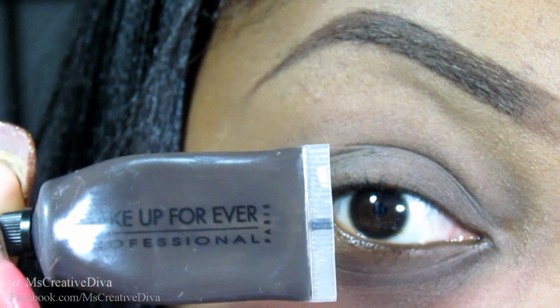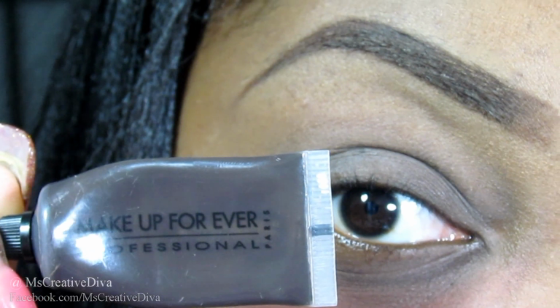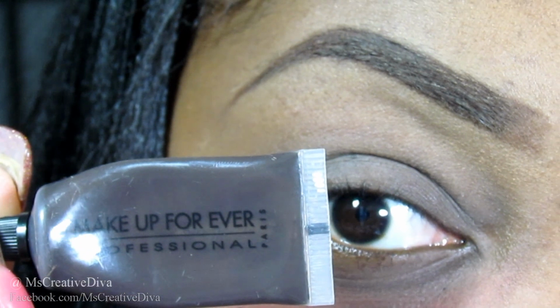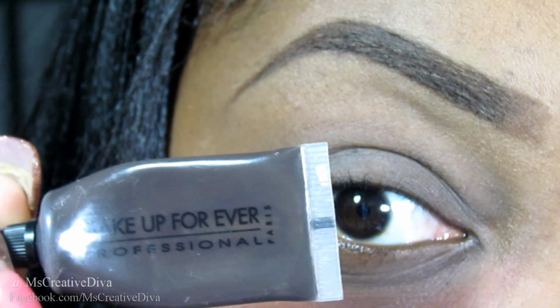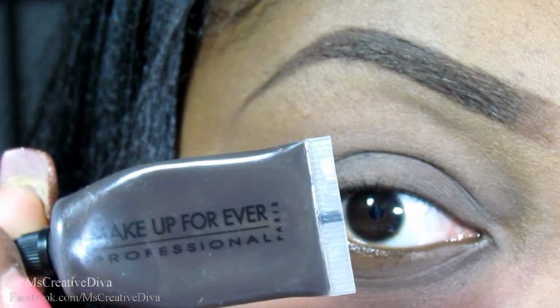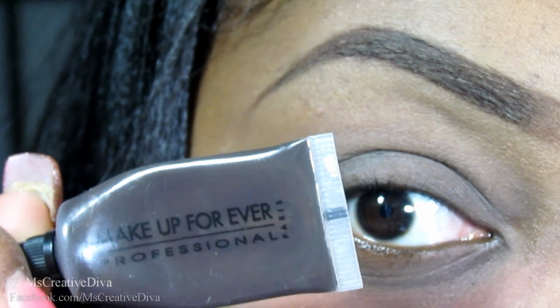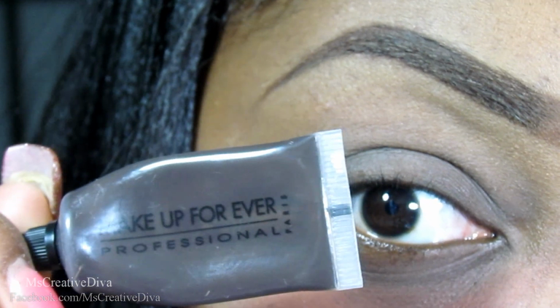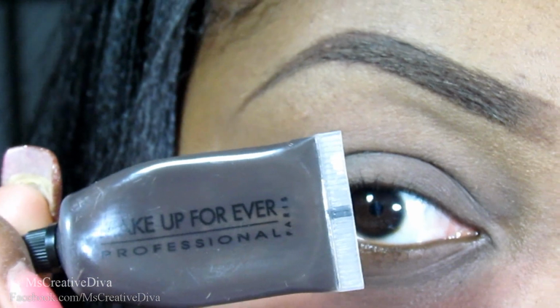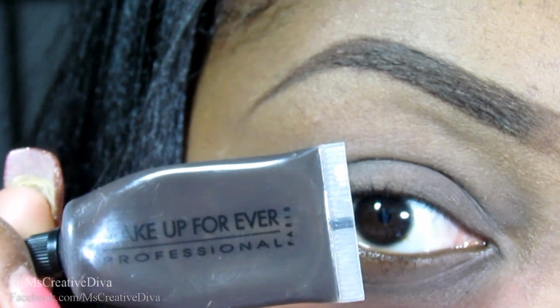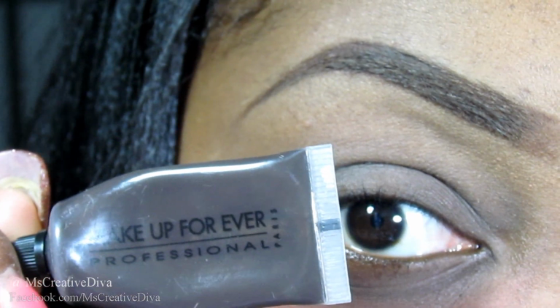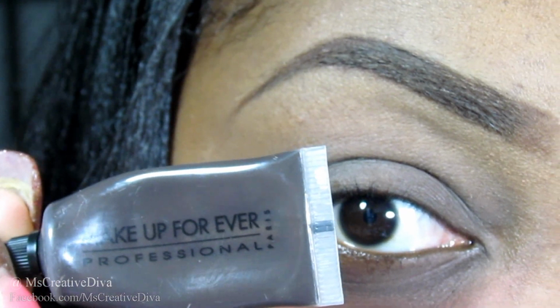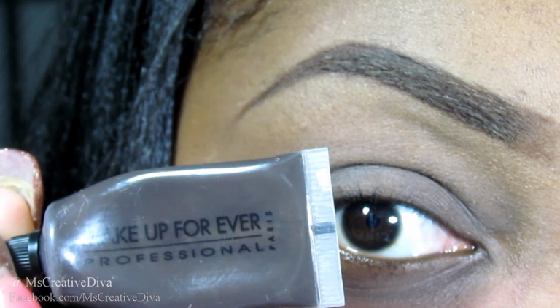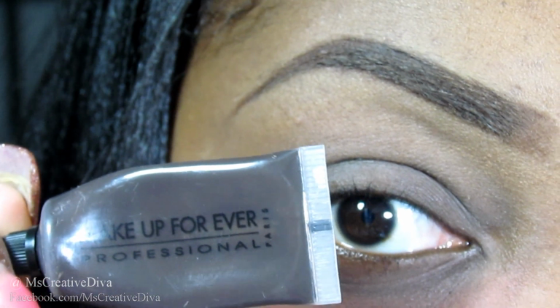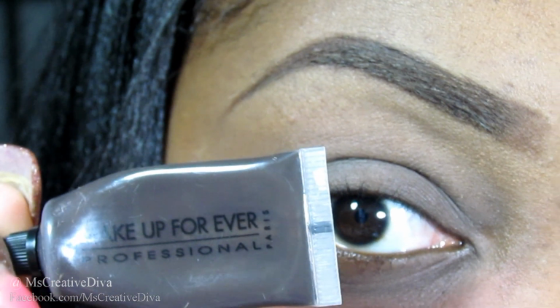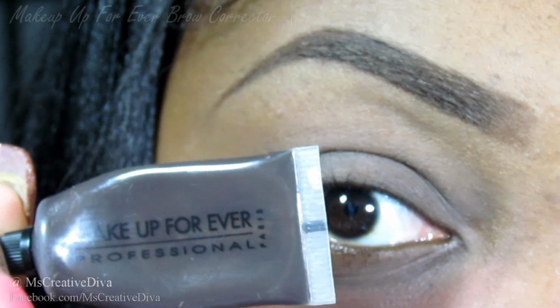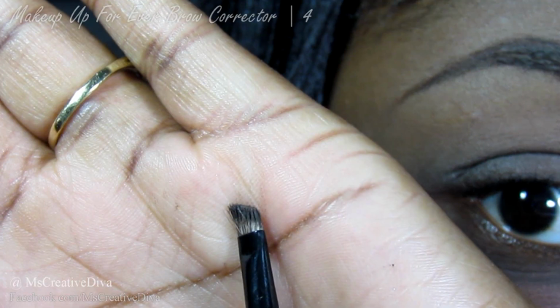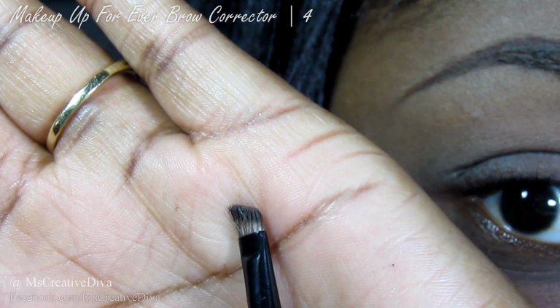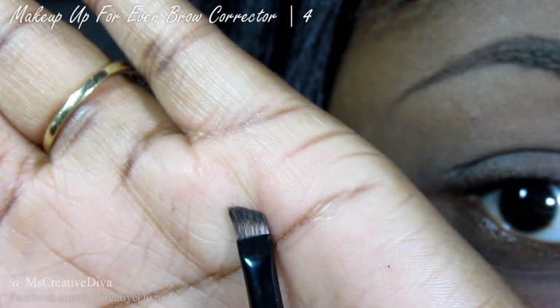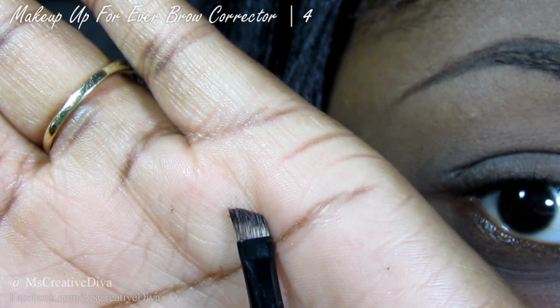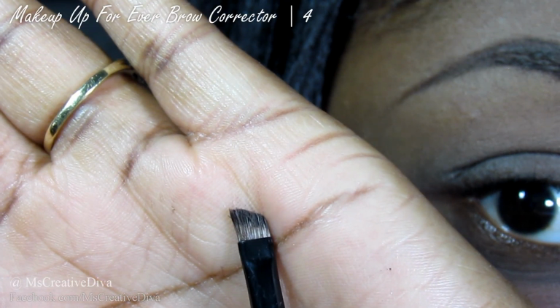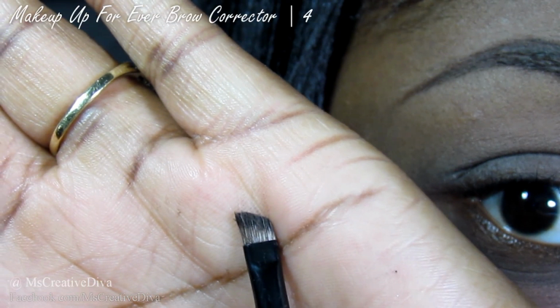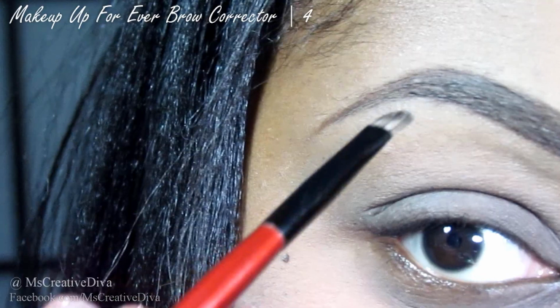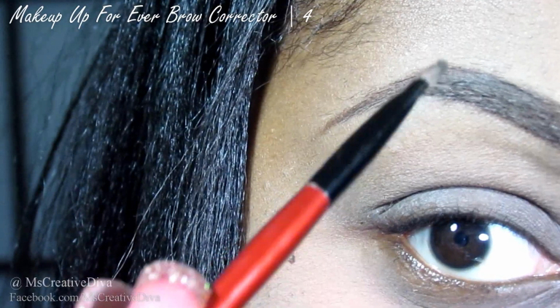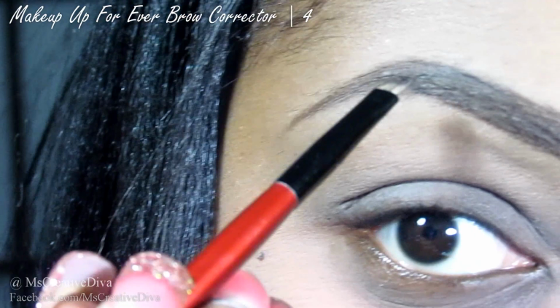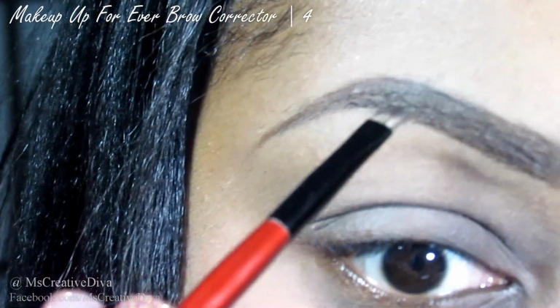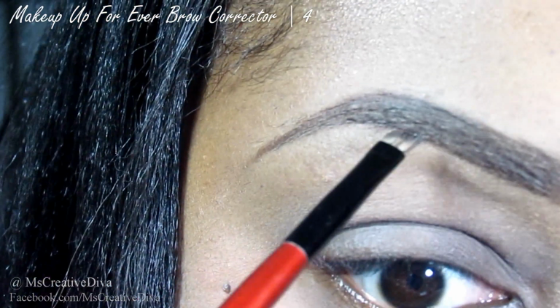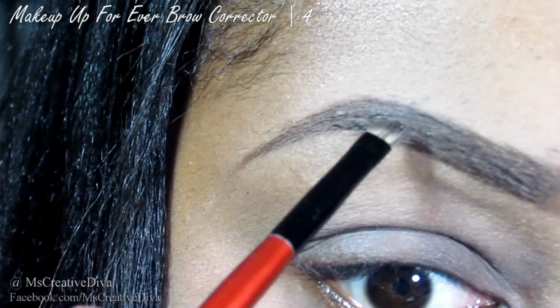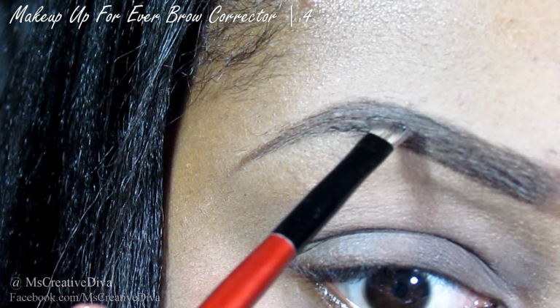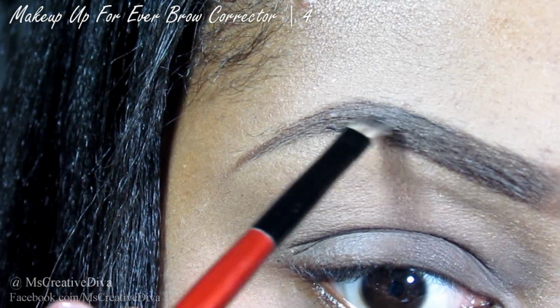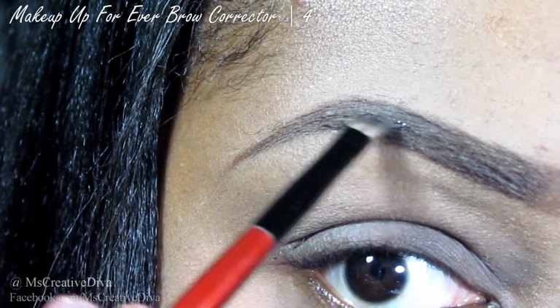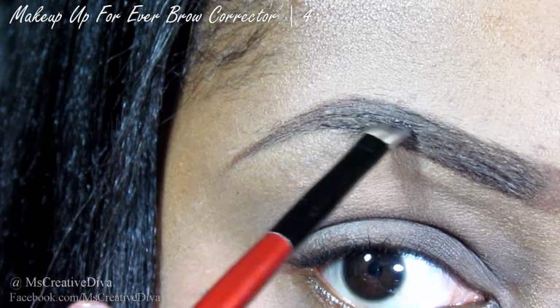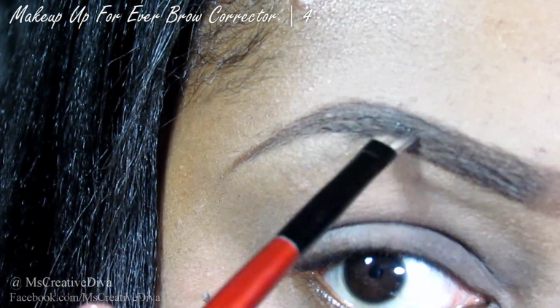Next, I'm going to take another angled brush and apply the Makeup Forever Brow Corrector. I'm using this in number 4. I'm concentrating this on the second half of my brow.